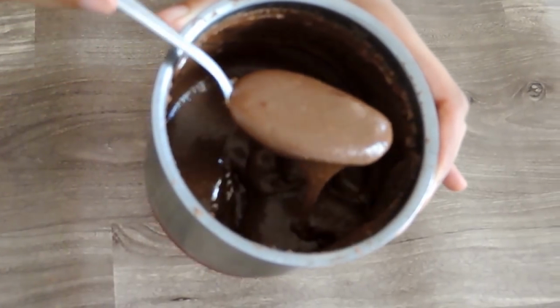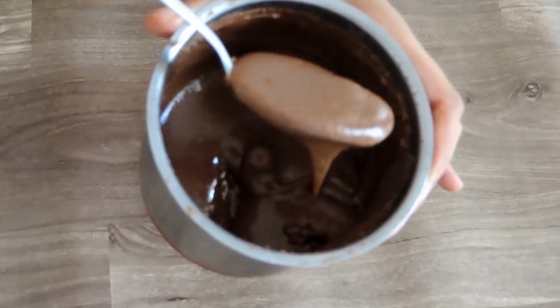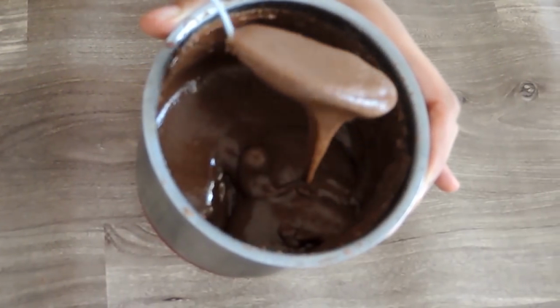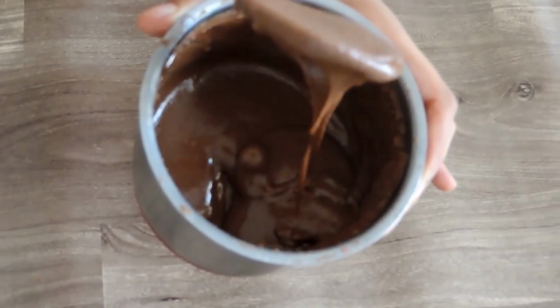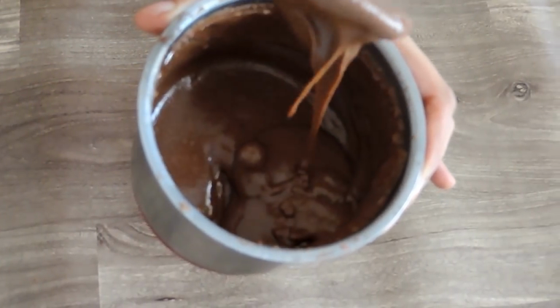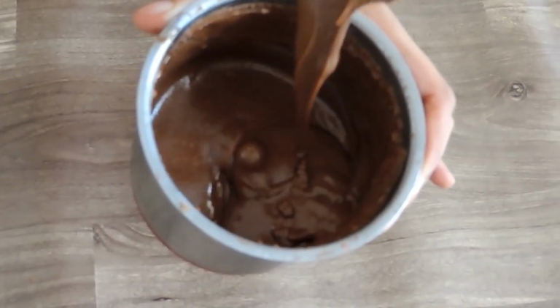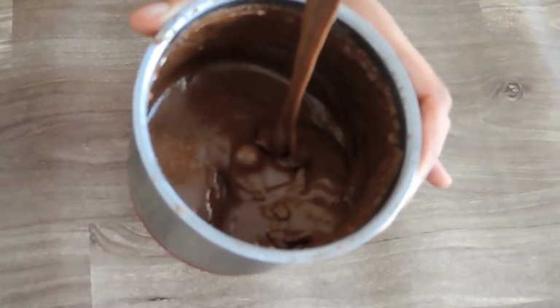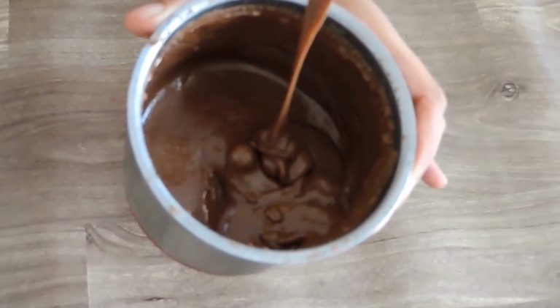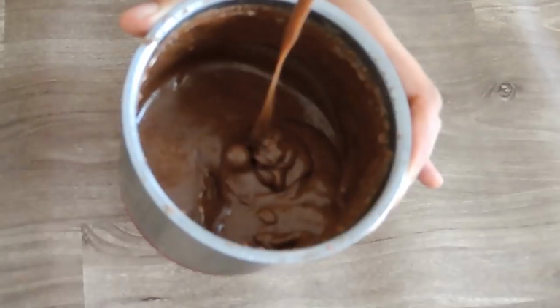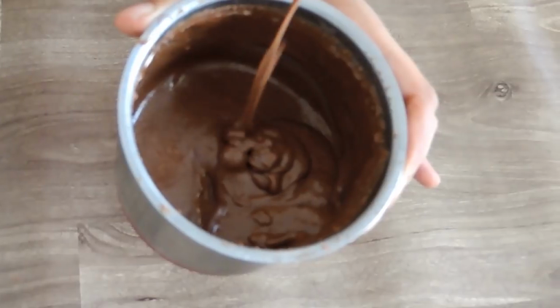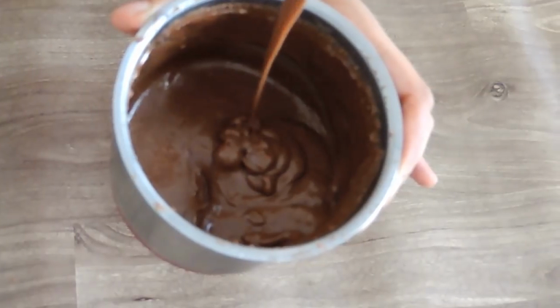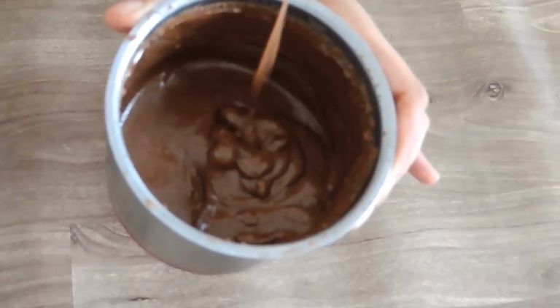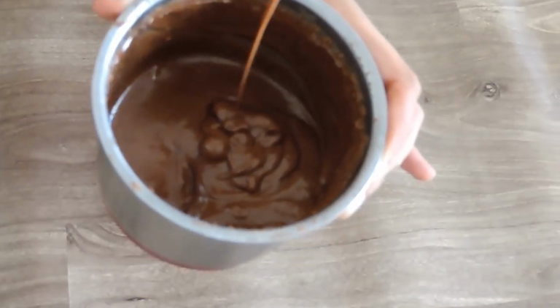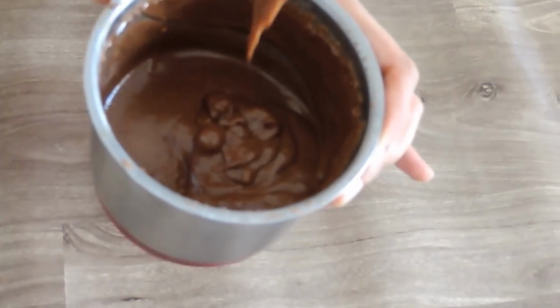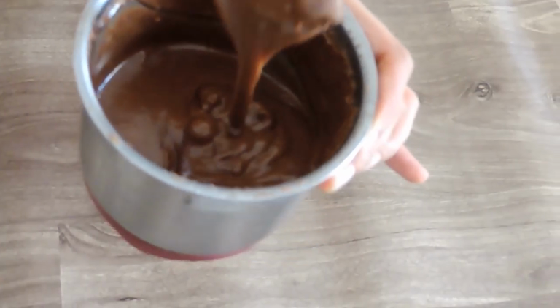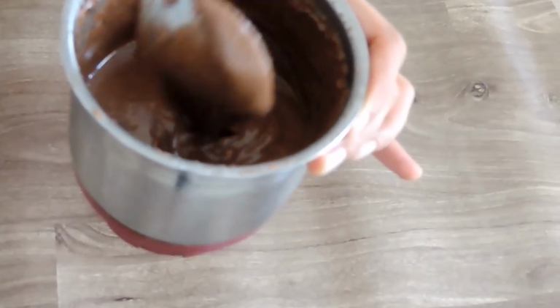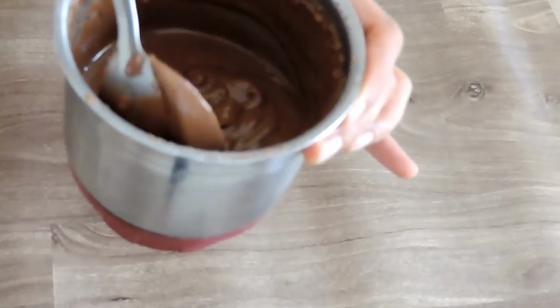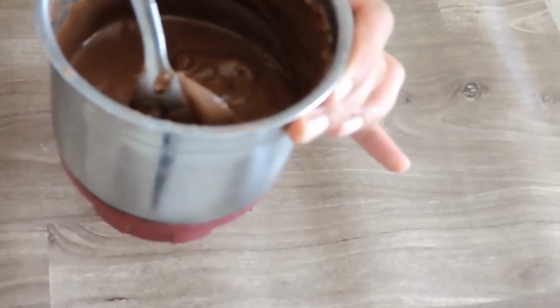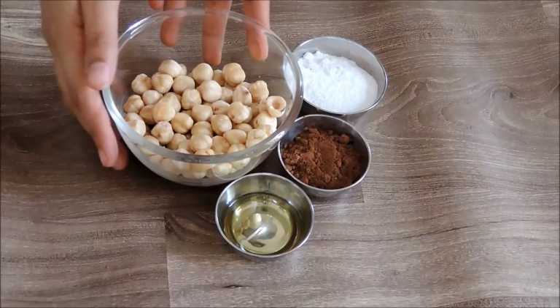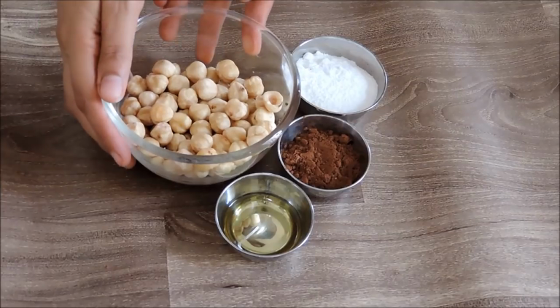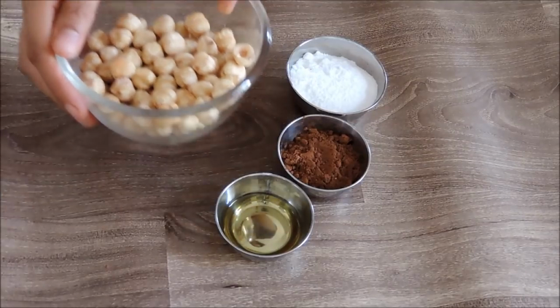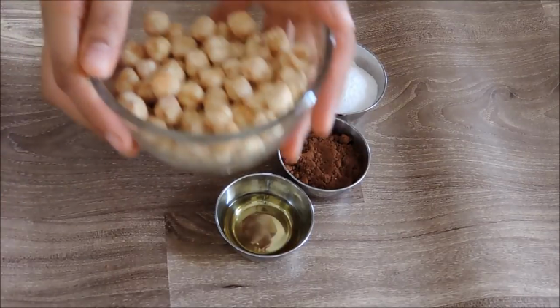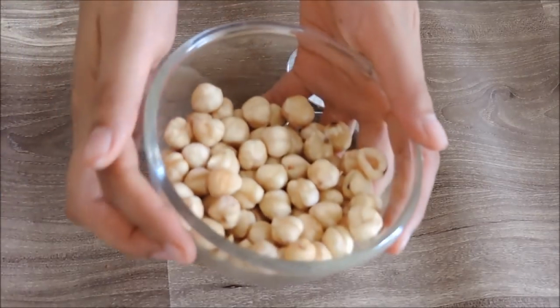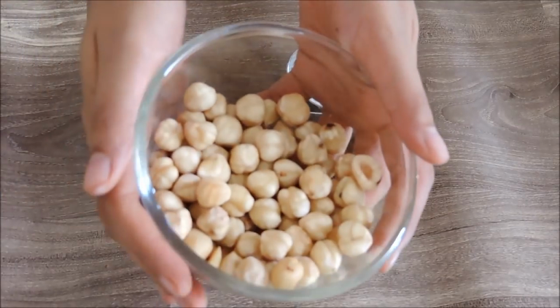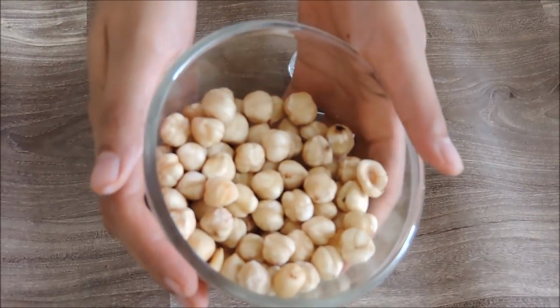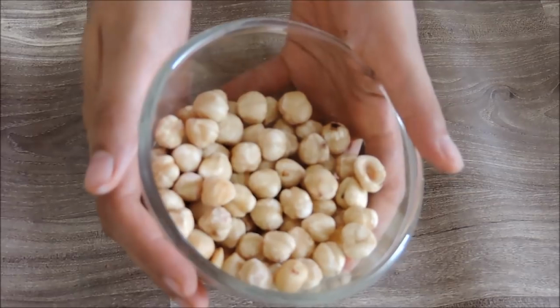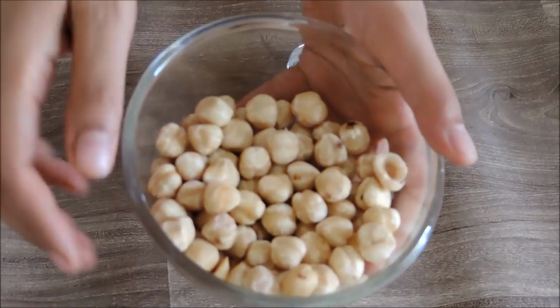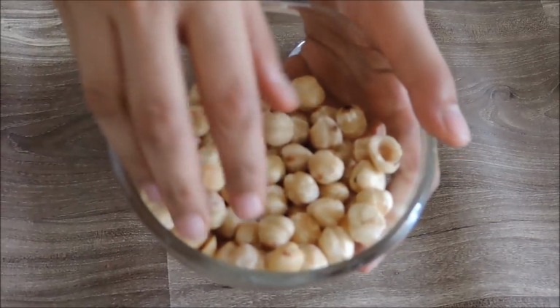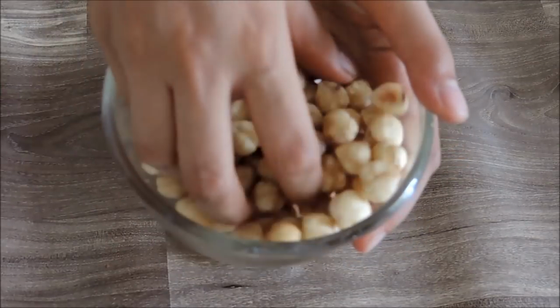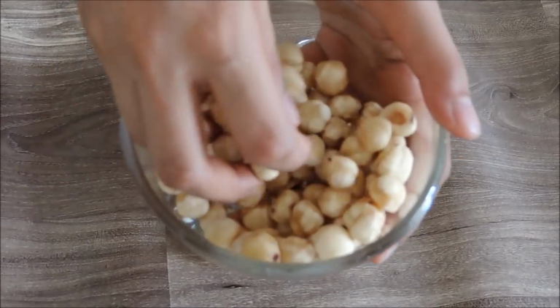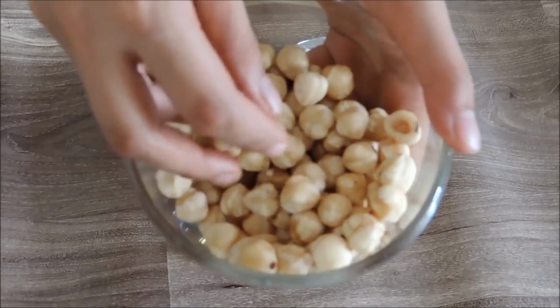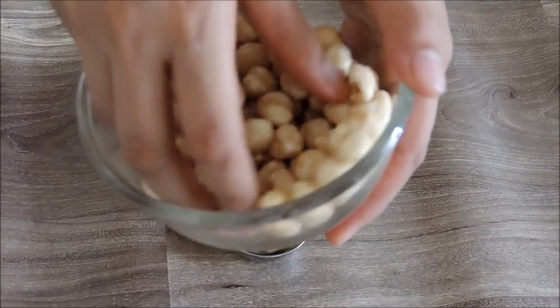You can prepare it in just 10 minutes. So let's get started. We need 100 grams of hazelnuts, as Nutella is a hazelnut spread.